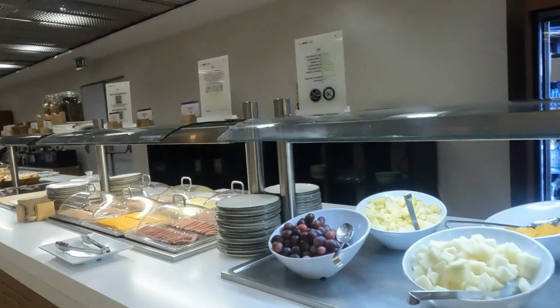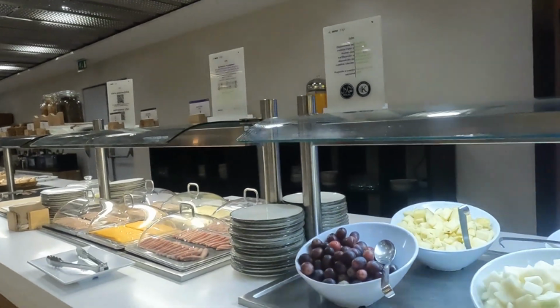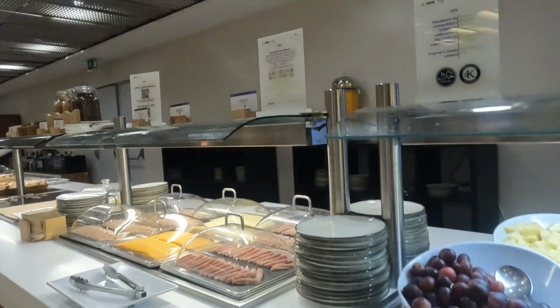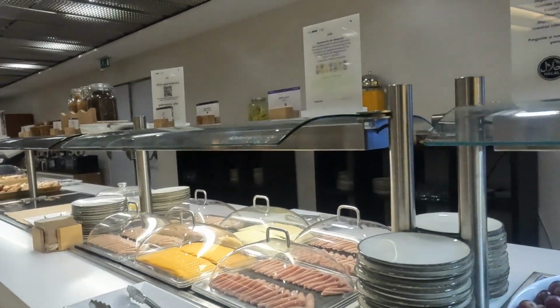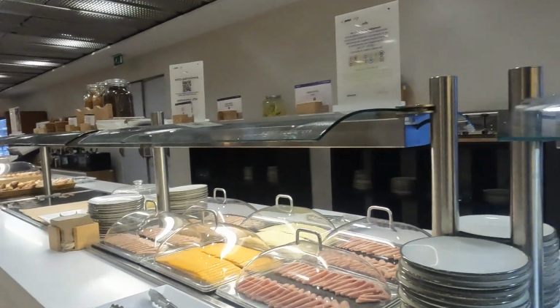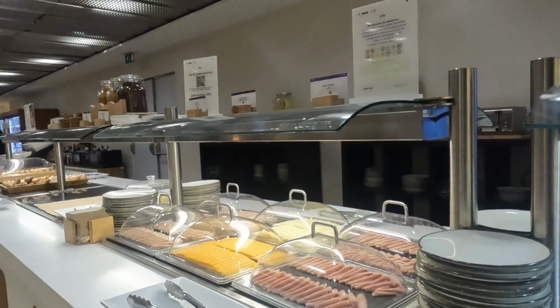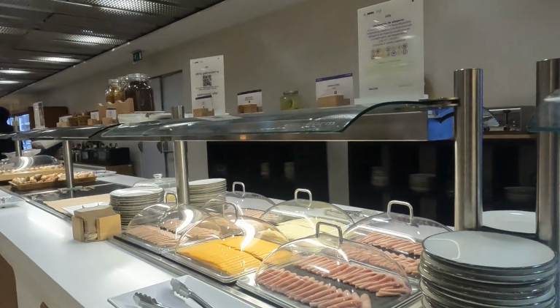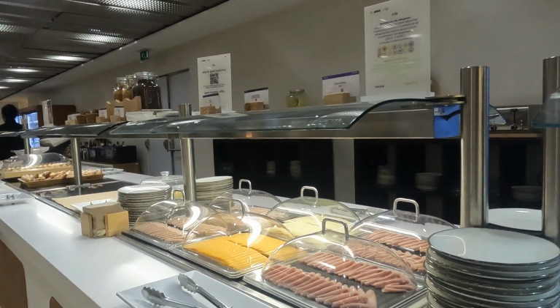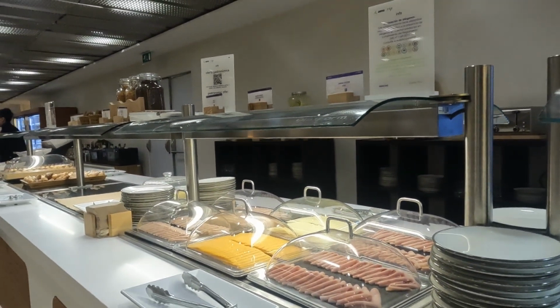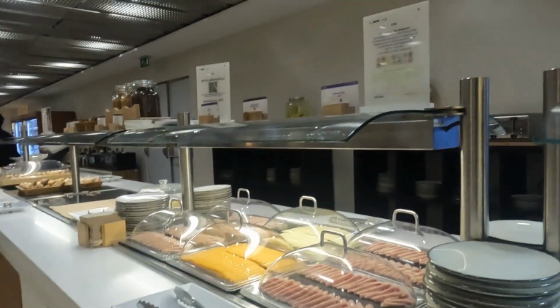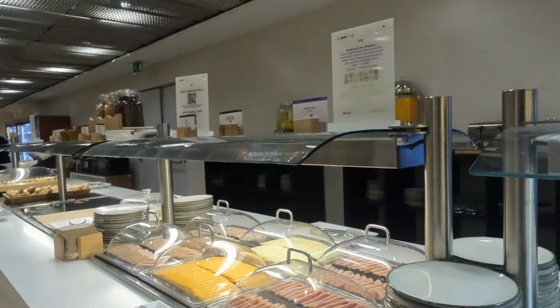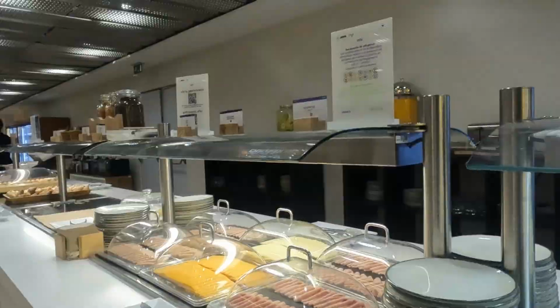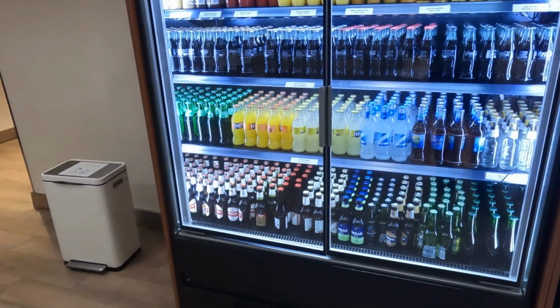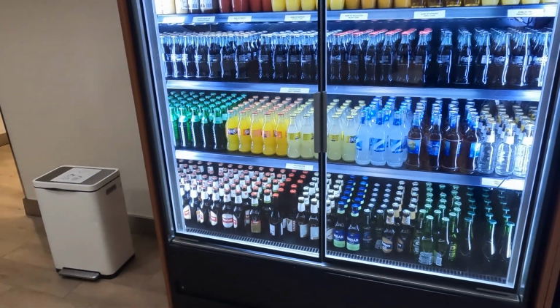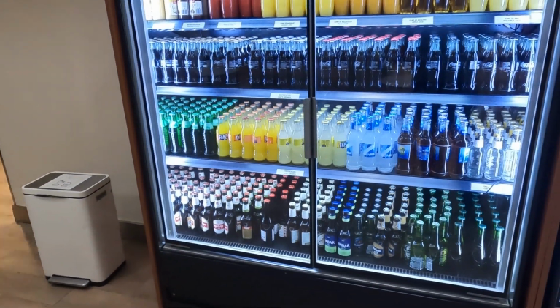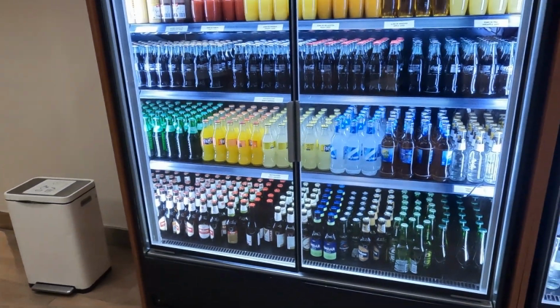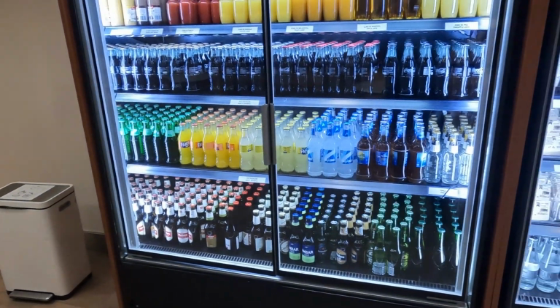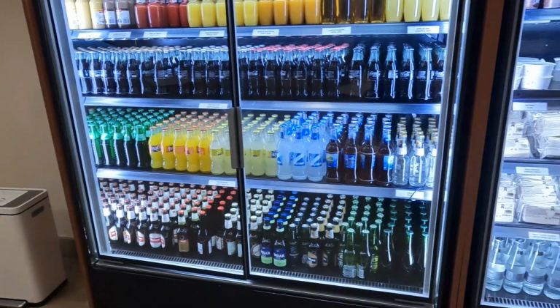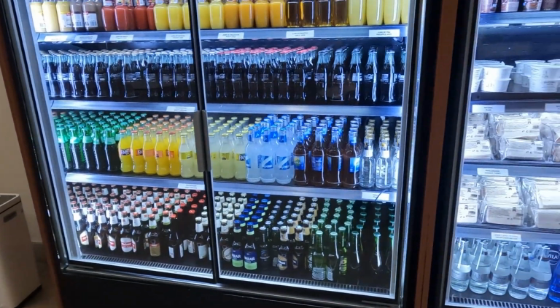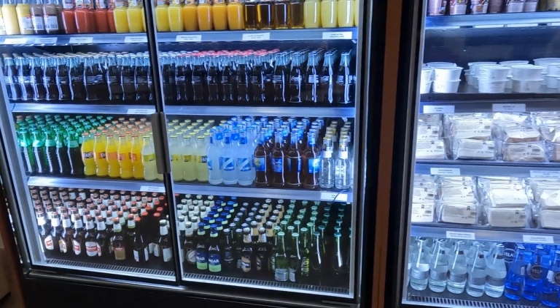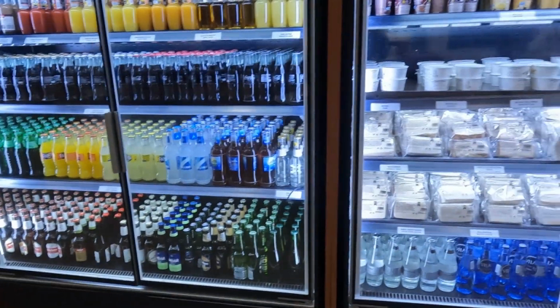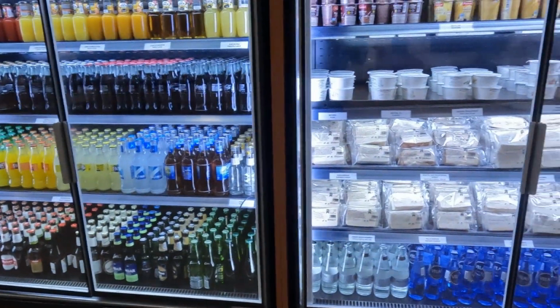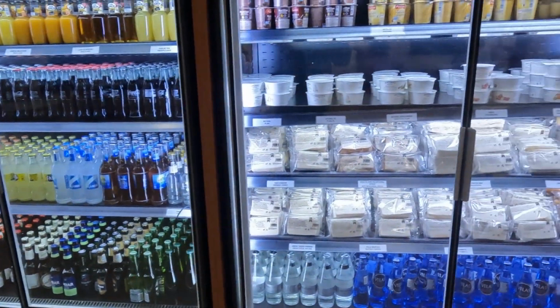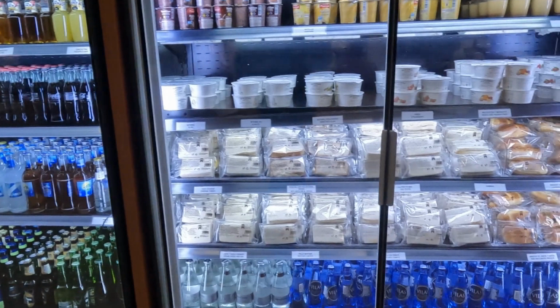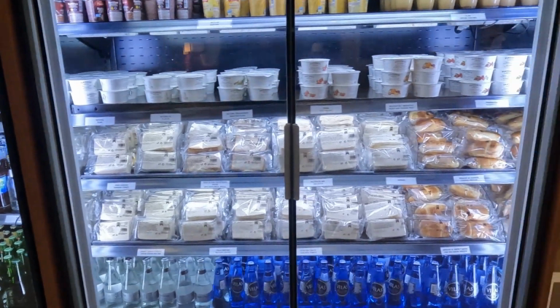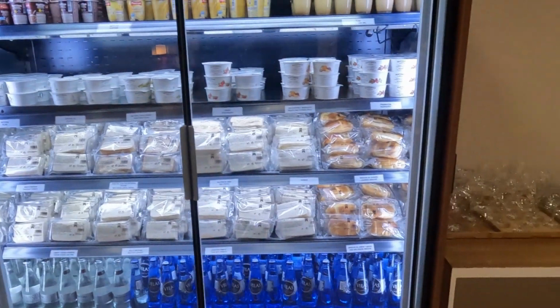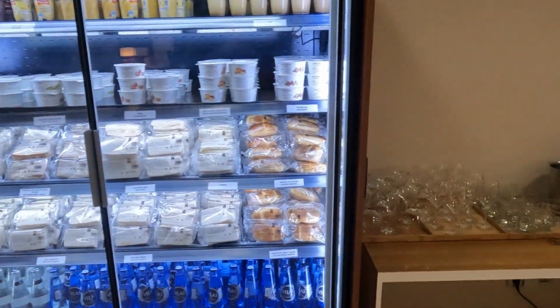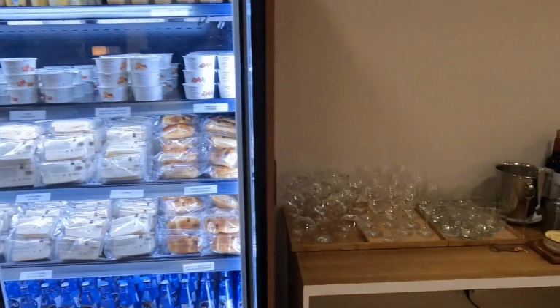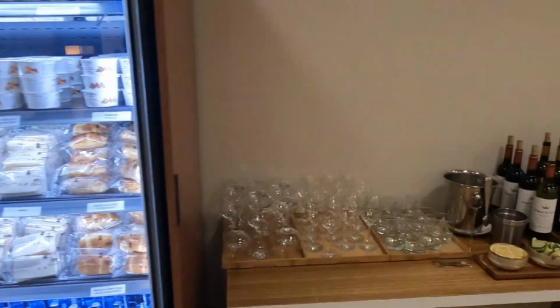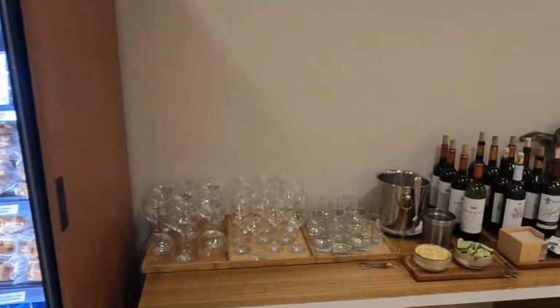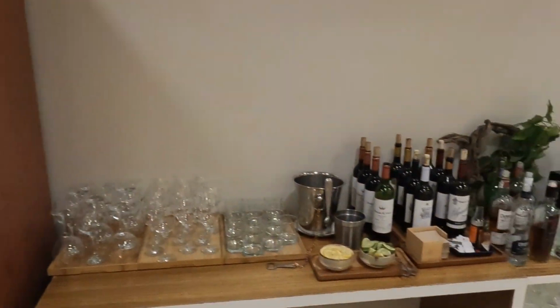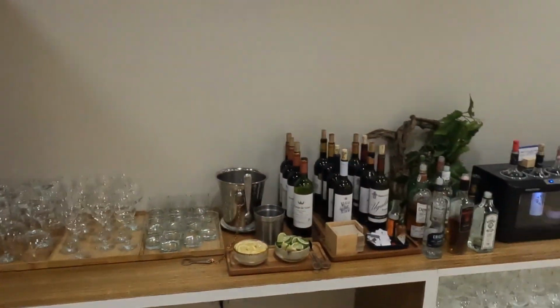There's a self-service buffet offering a good variety of hot and cold food options, including sandwiches, pastries, salads, fruits, and desserts. If you're feeling more peckish, there's also a live cooking station where chefs prepare made-to-order dishes.